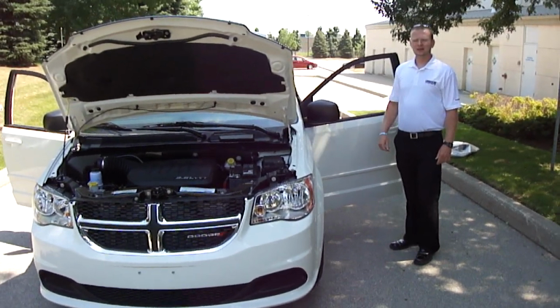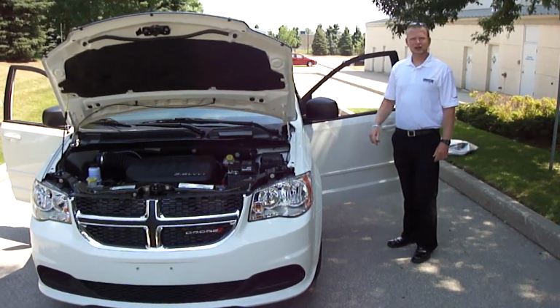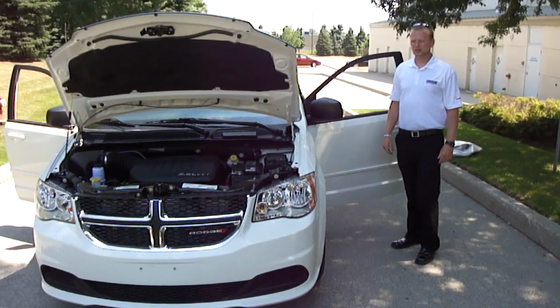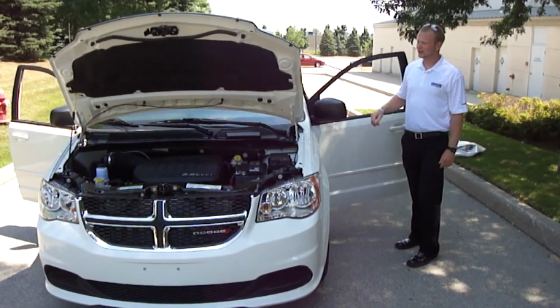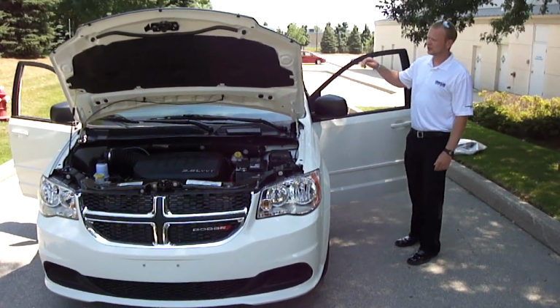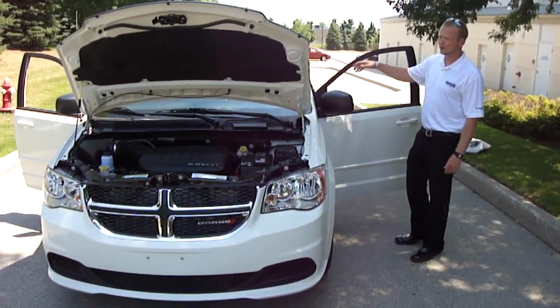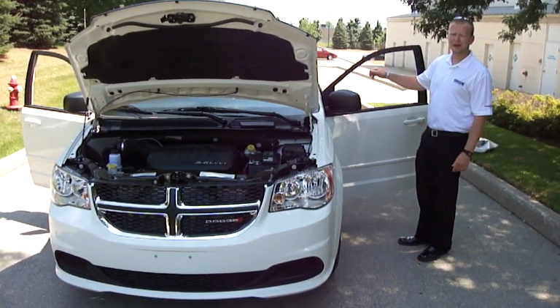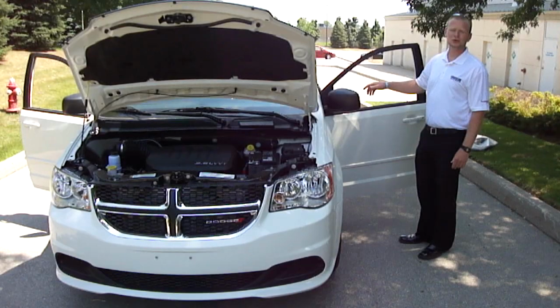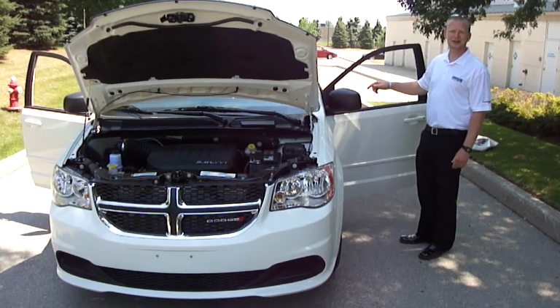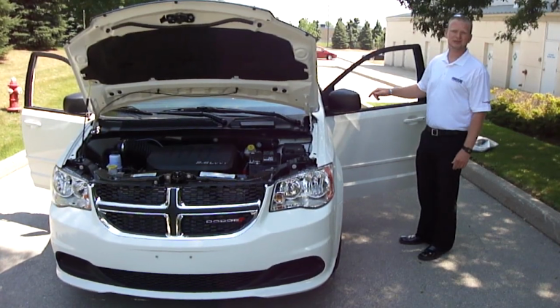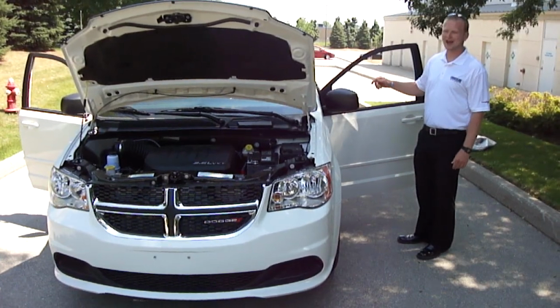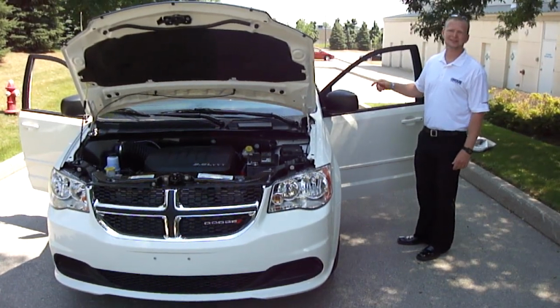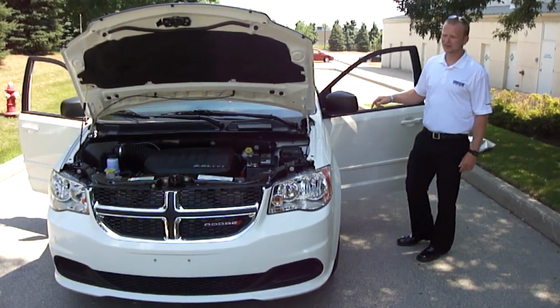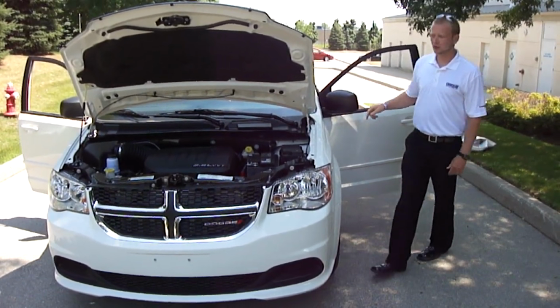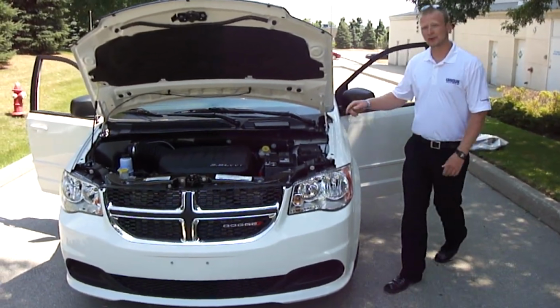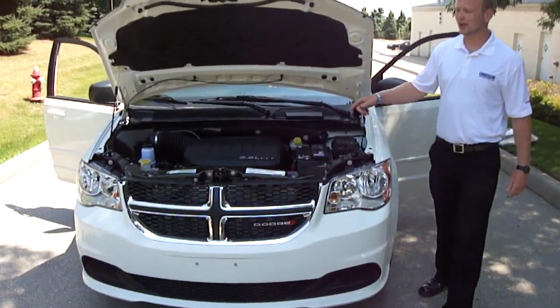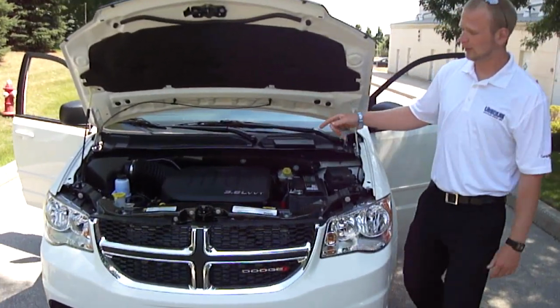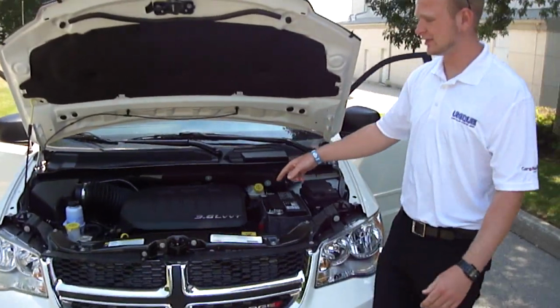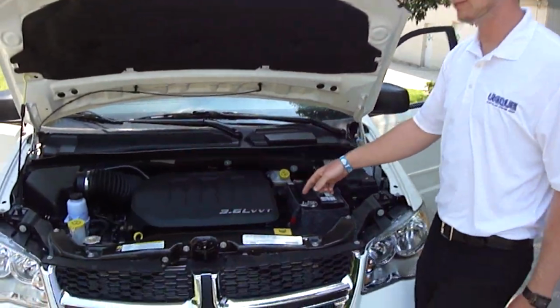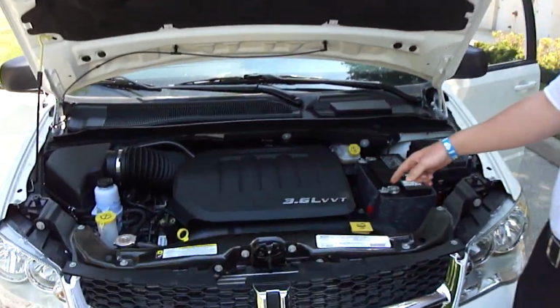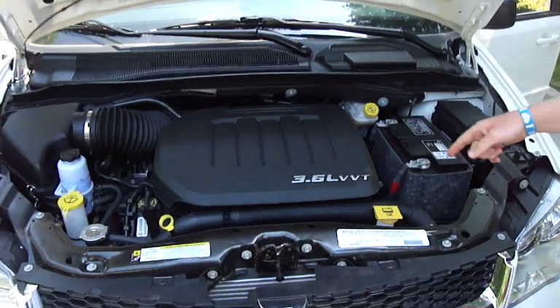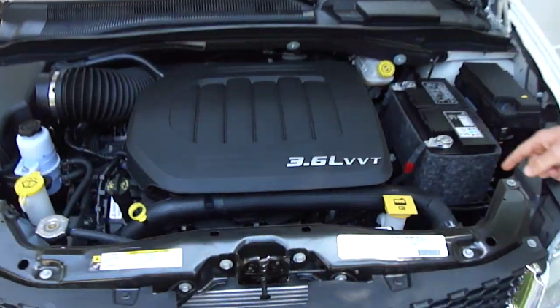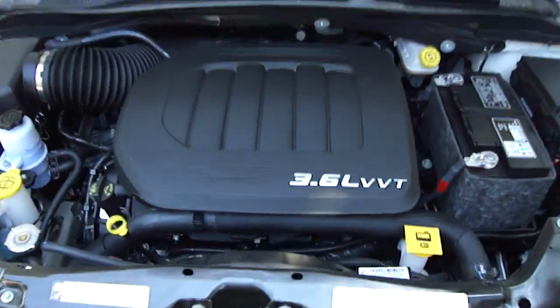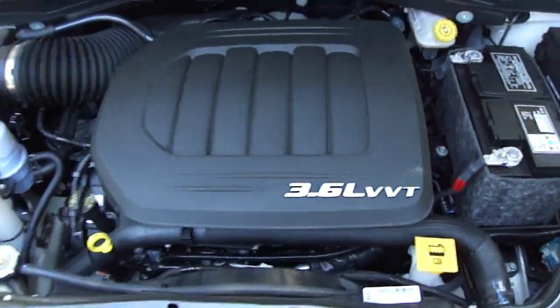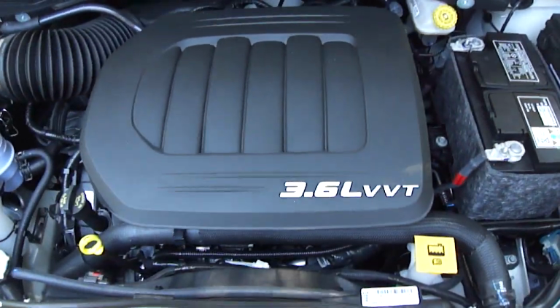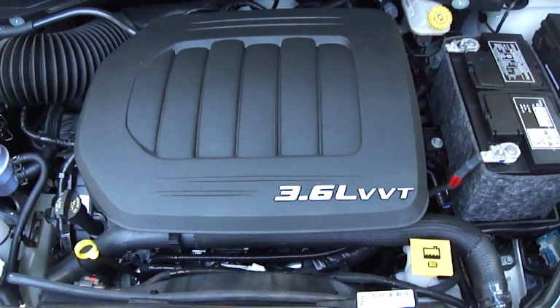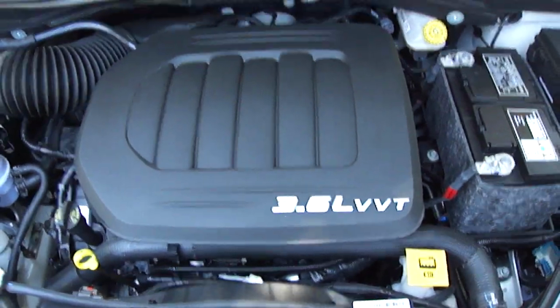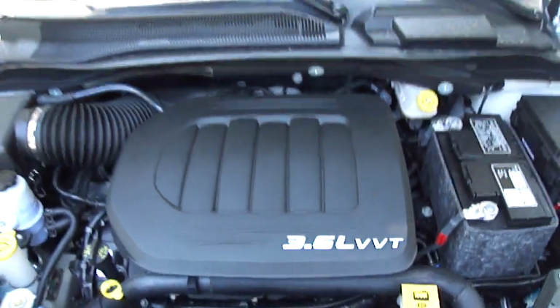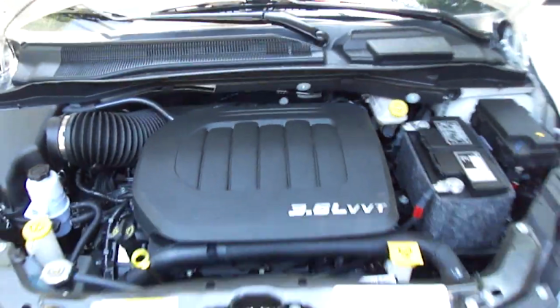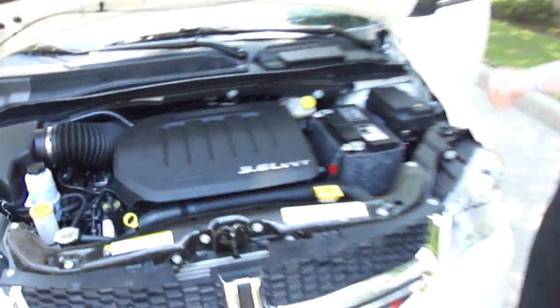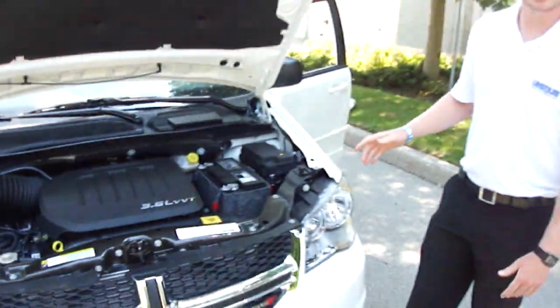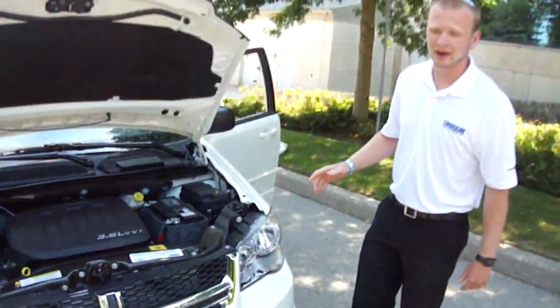Hey John, this is the 2012 brand new Dodge Caravan SXT. Up front here we have the 3.6L Pentastar V6 — 283 horse, enough torque, lots of towing power.